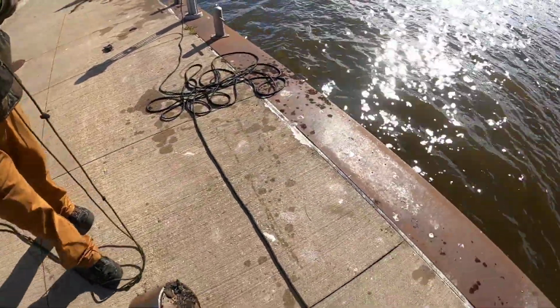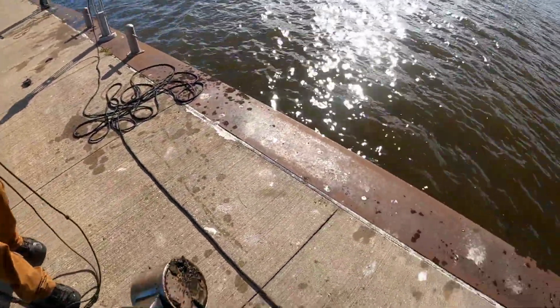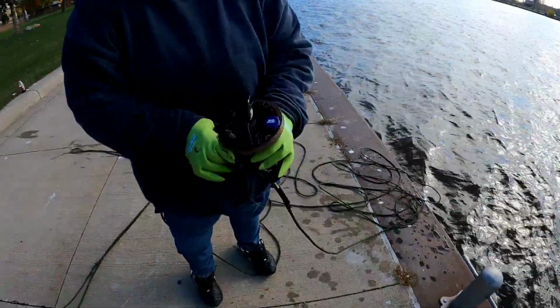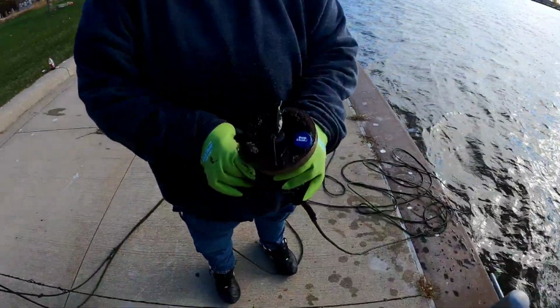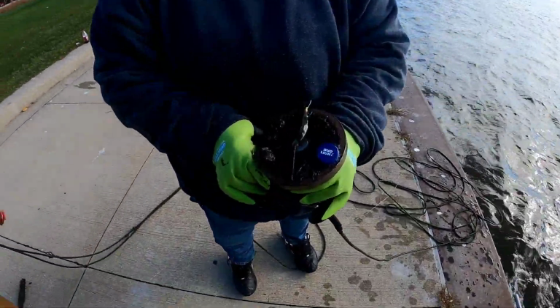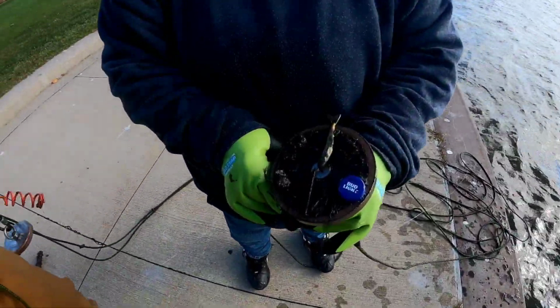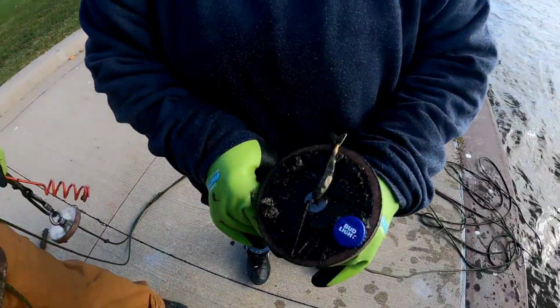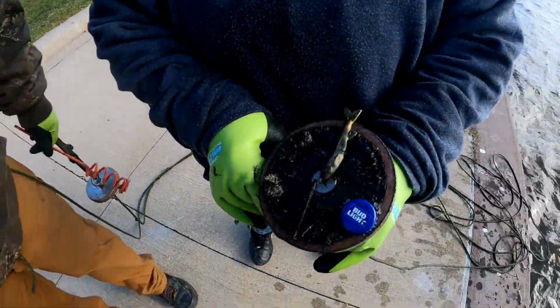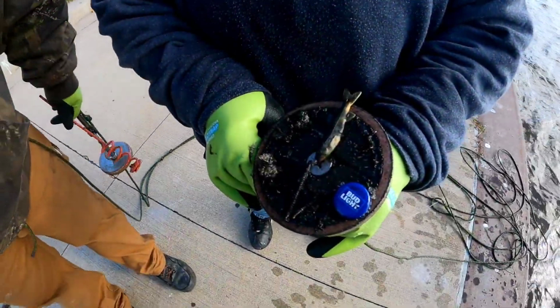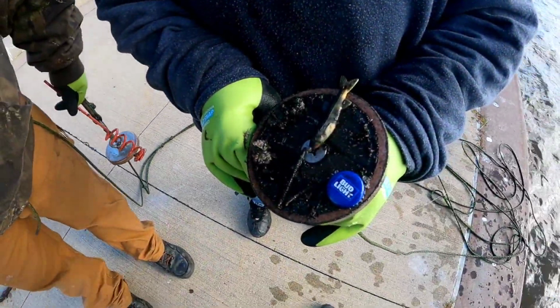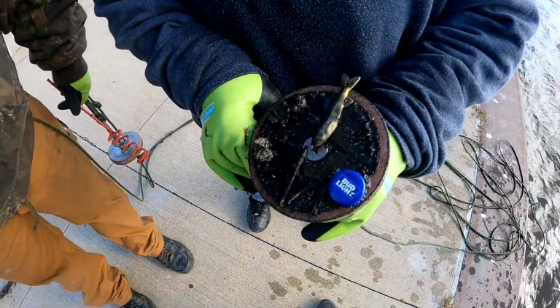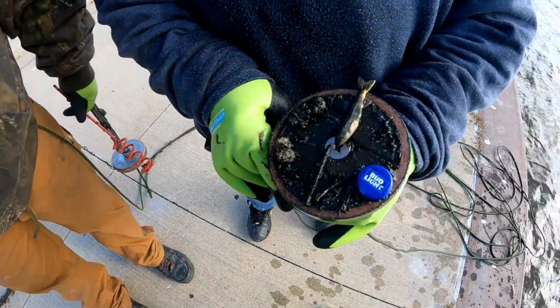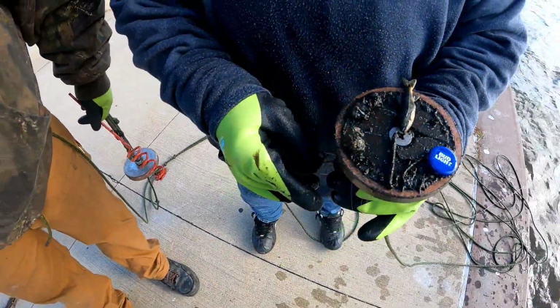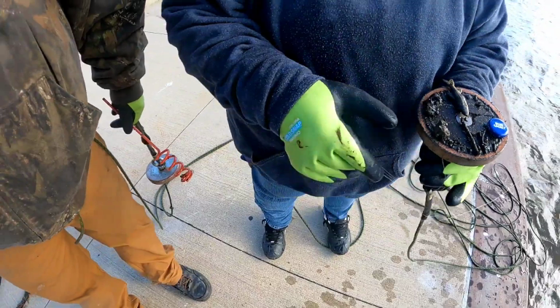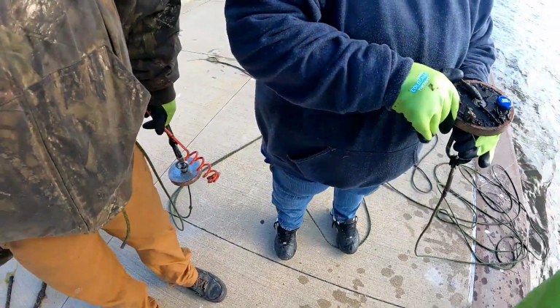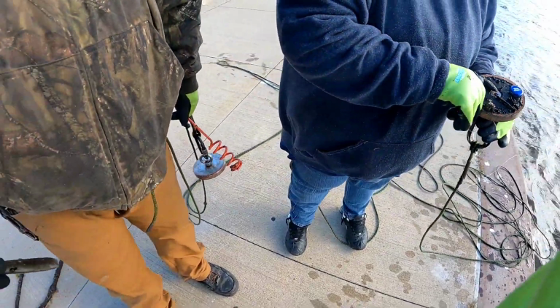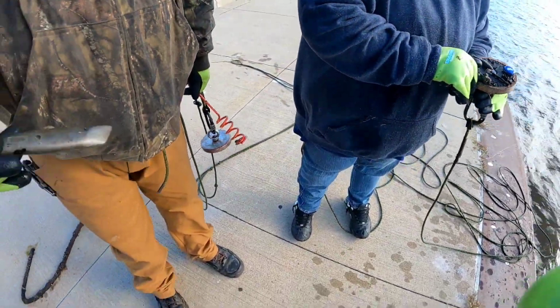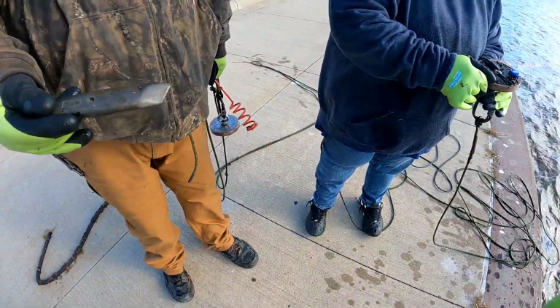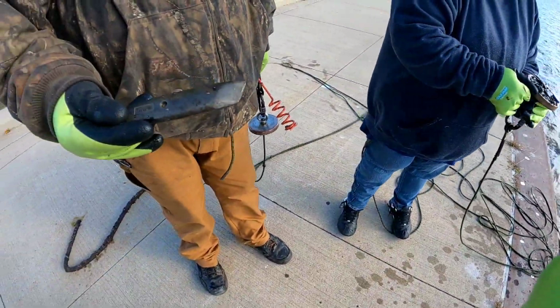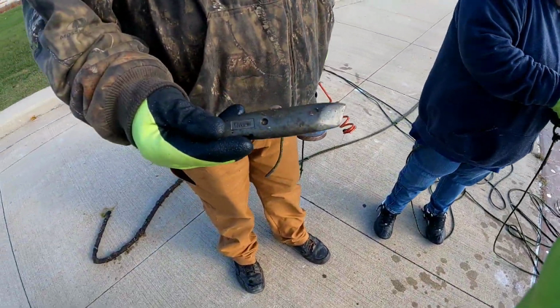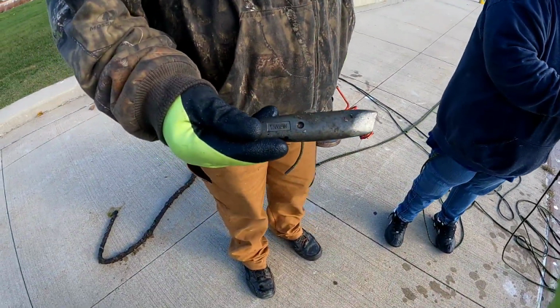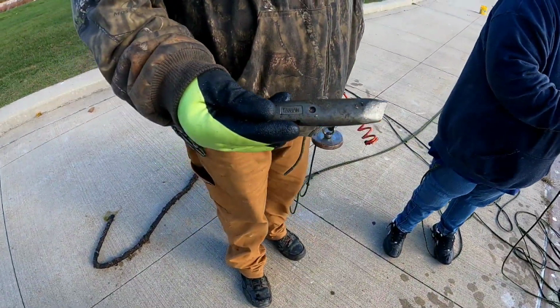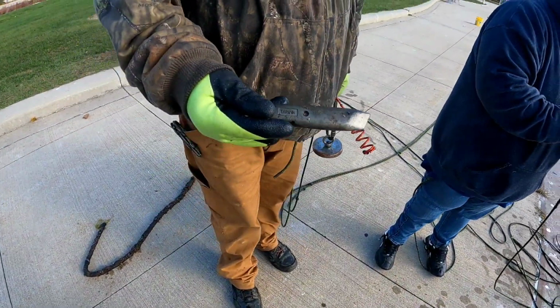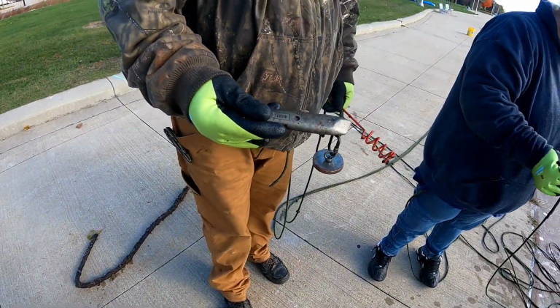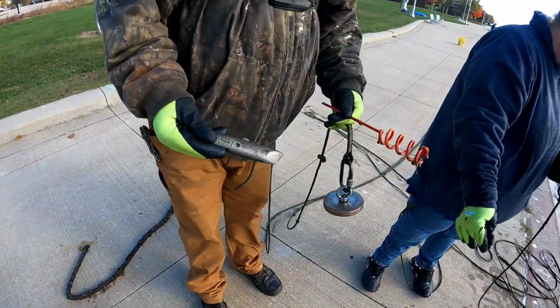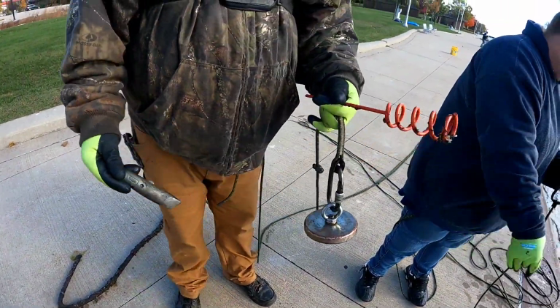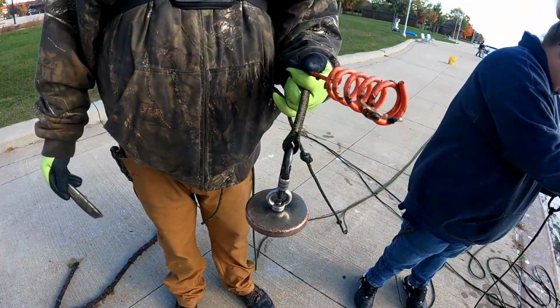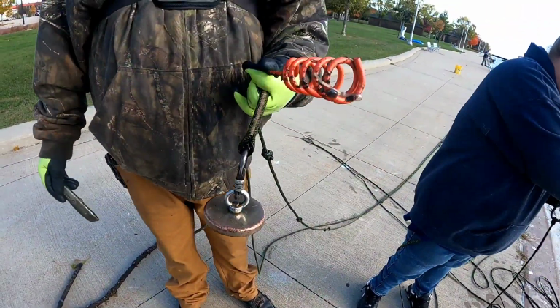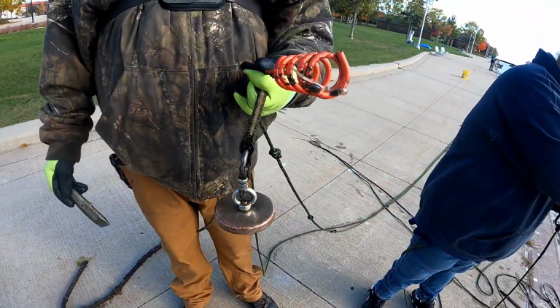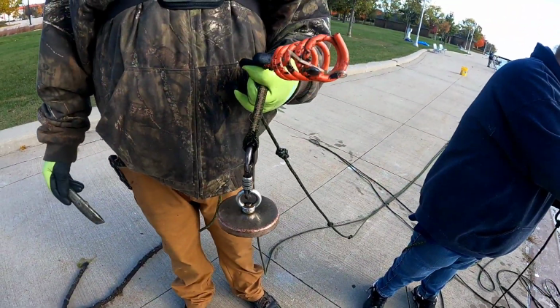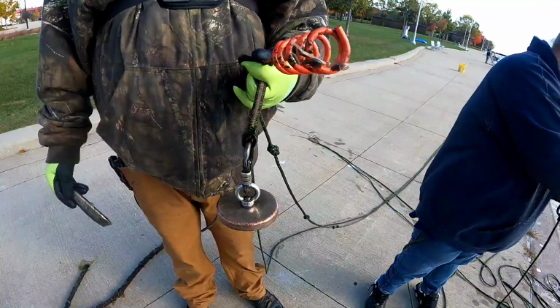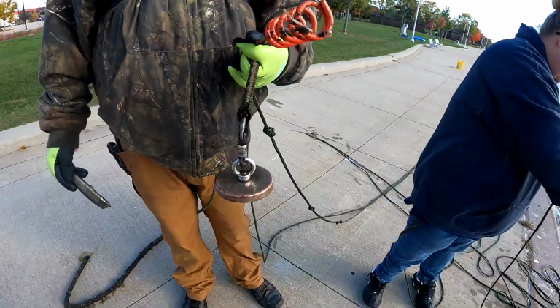Jen got a fish and a boat light. What'd you find? You got a carpenter's knife — nice — and a fishing pole holder — nice.